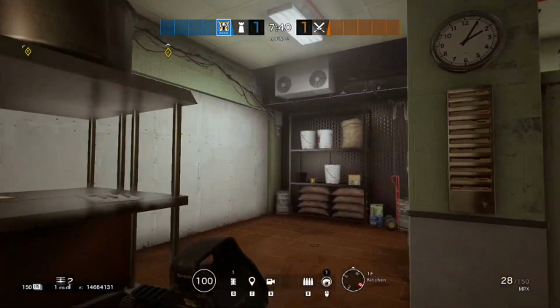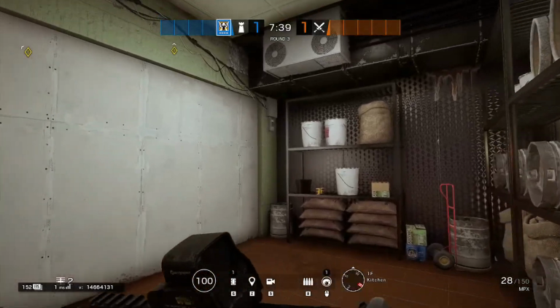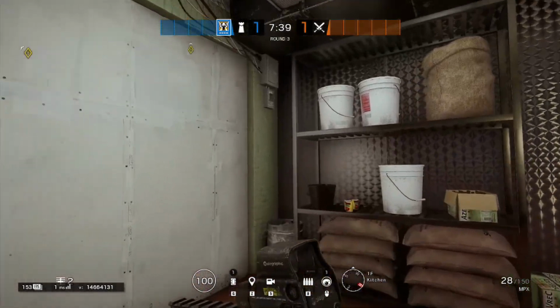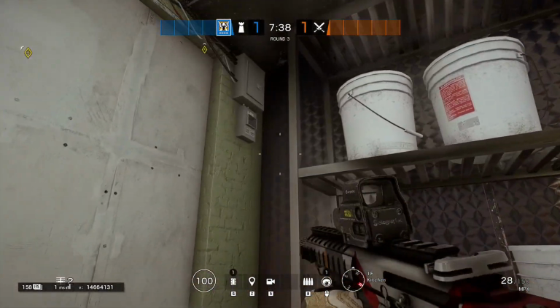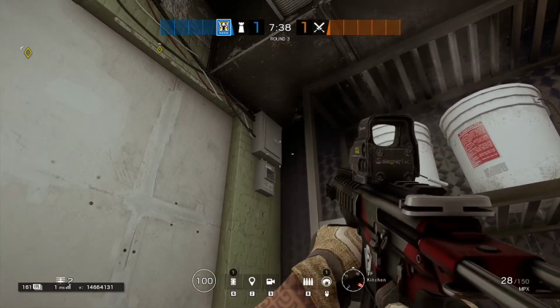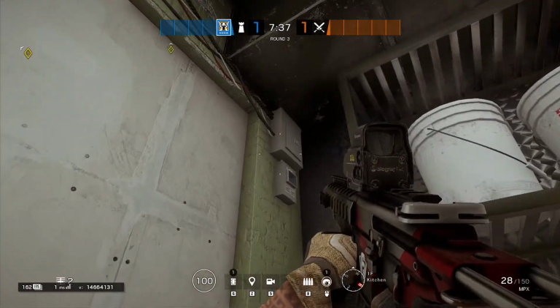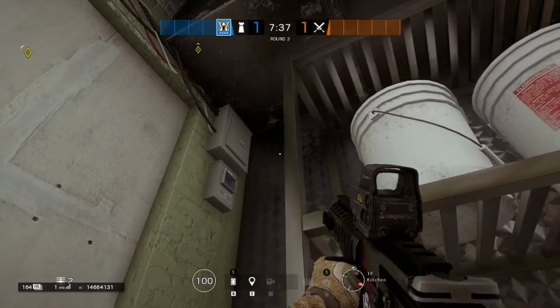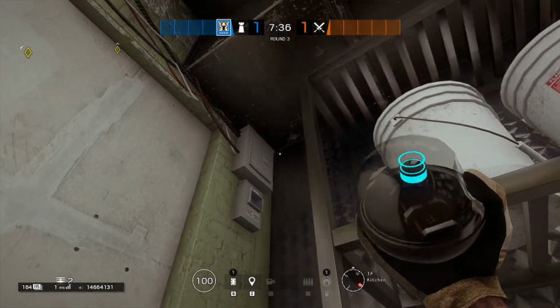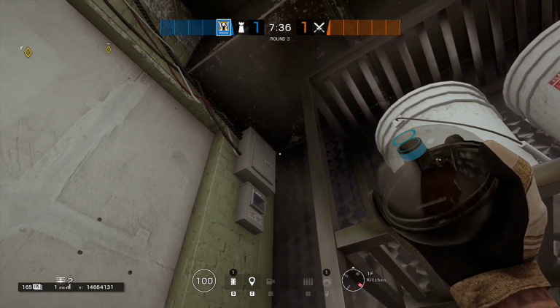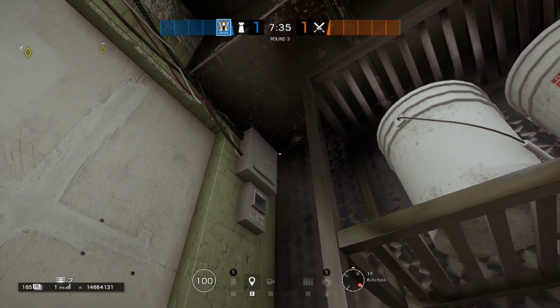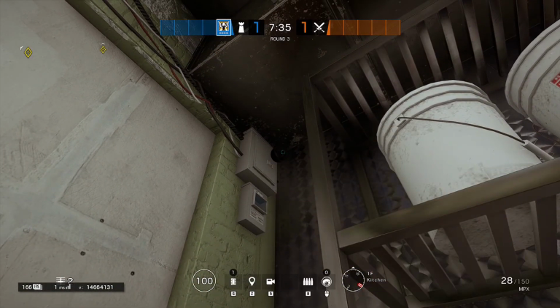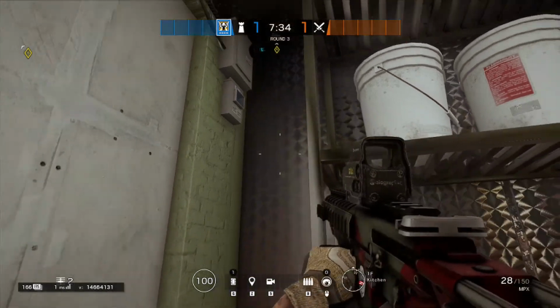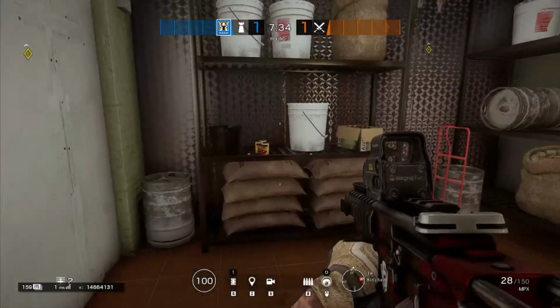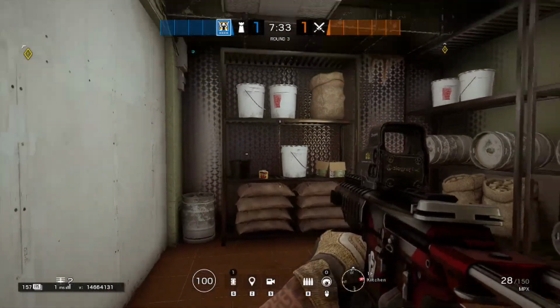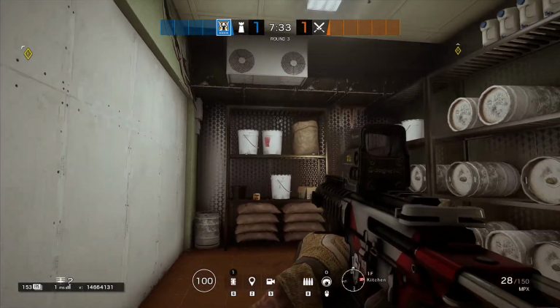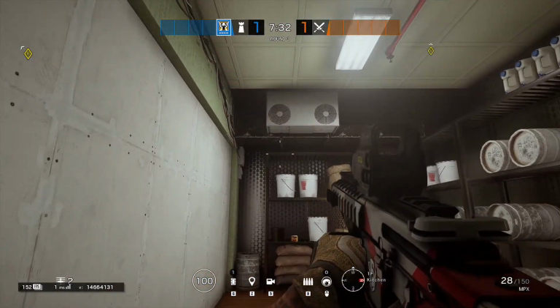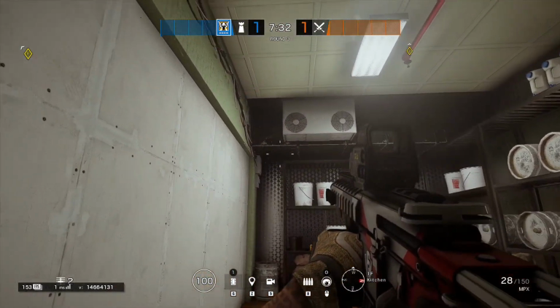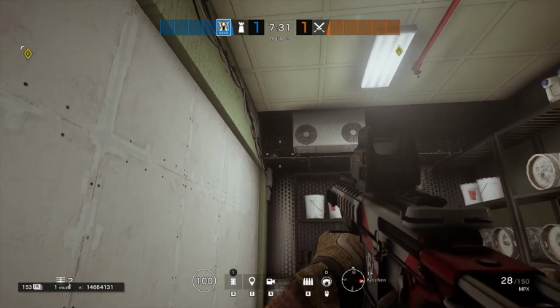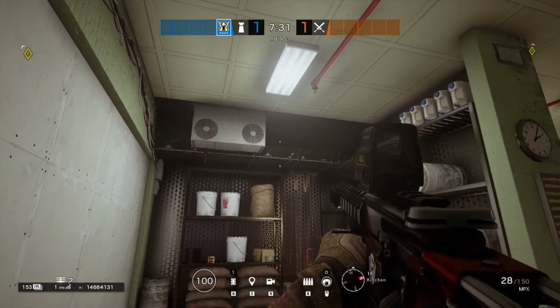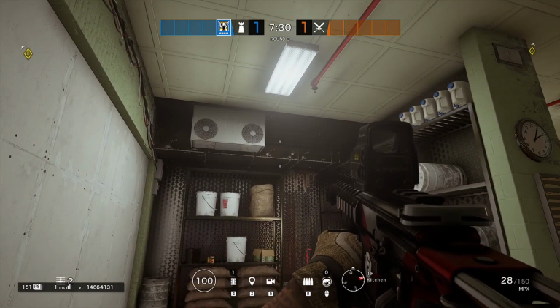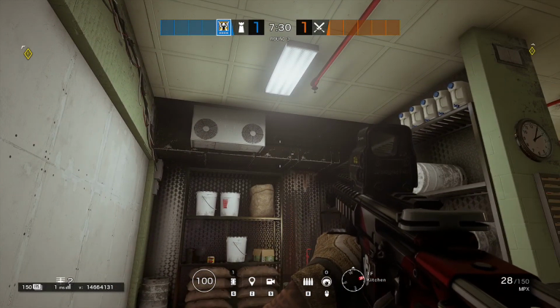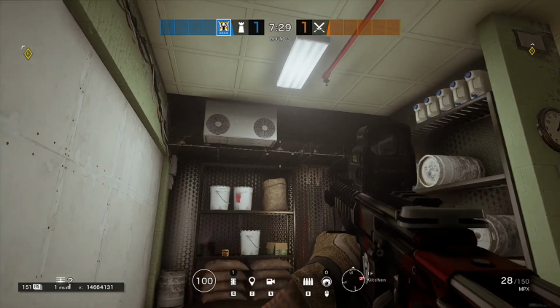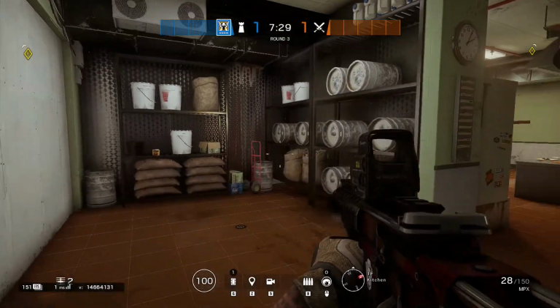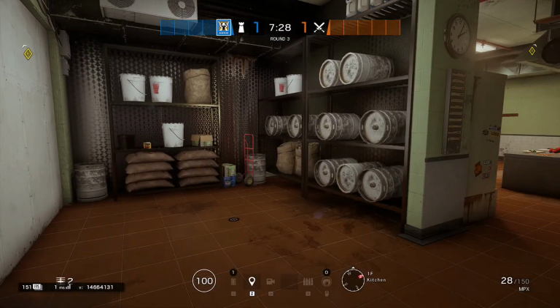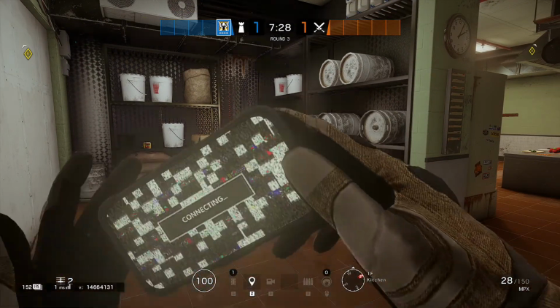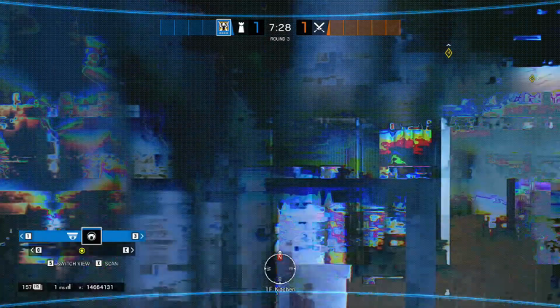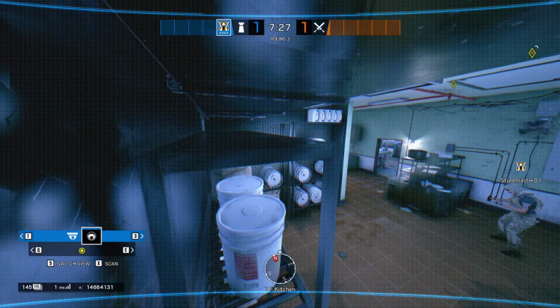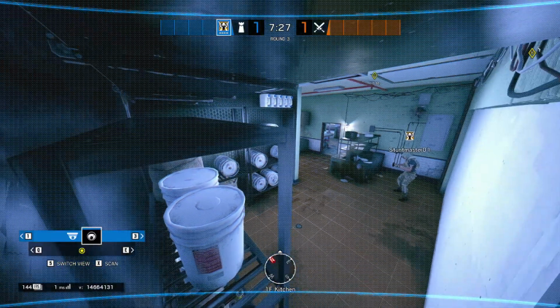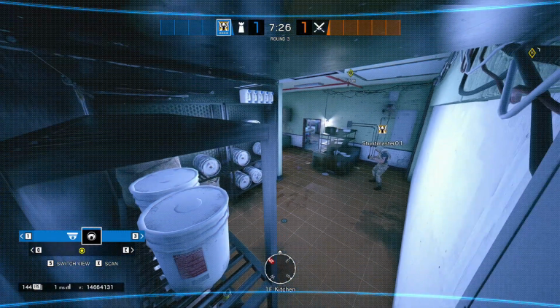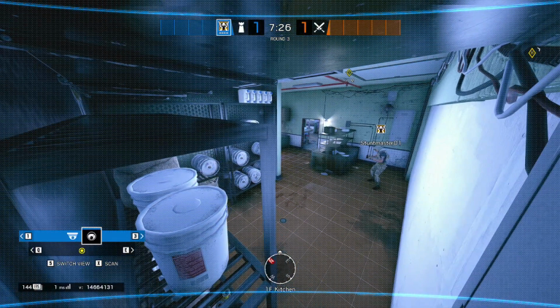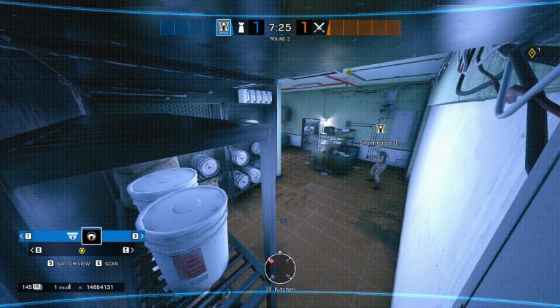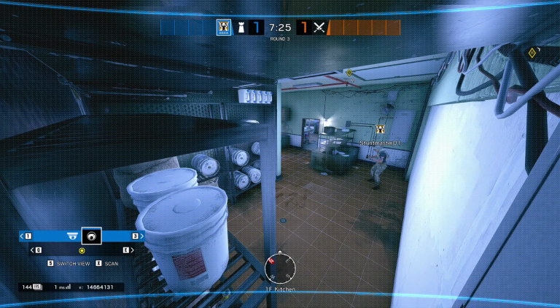For the fourth spot, you want to head down to the kitchen and toss your camera inside this dark corner. Placing your camera here will give you a view of the kitchen as well as the restaurant and the entrance way that leads to the restaurant.